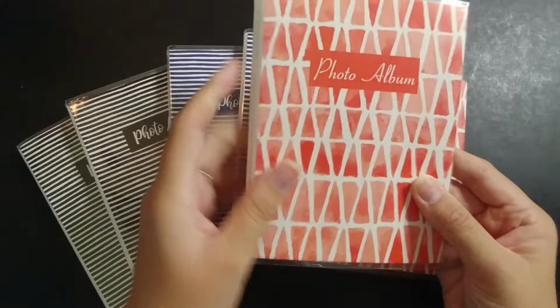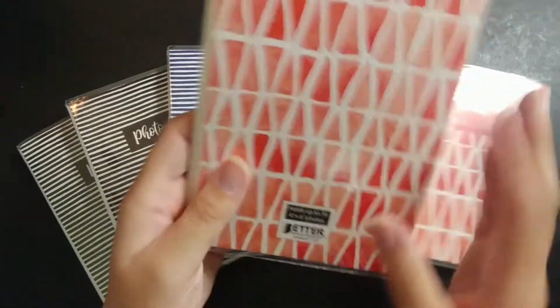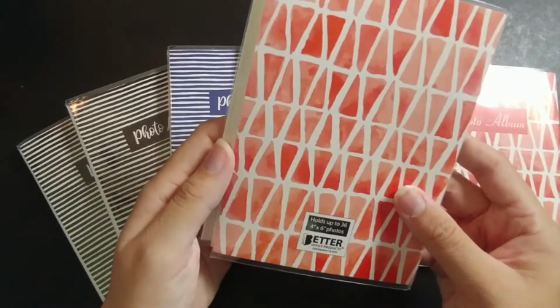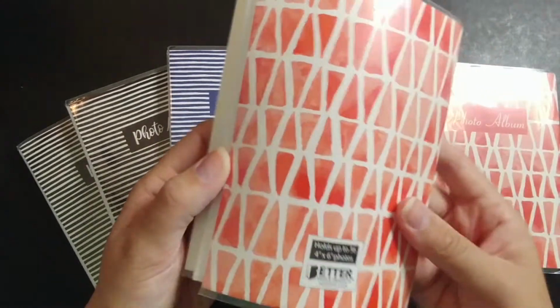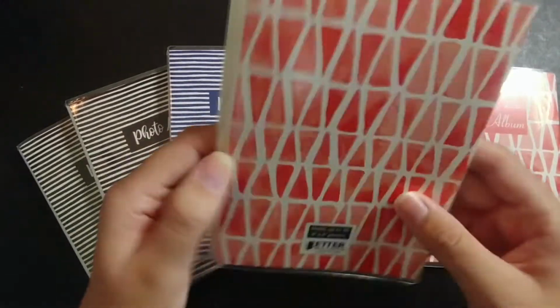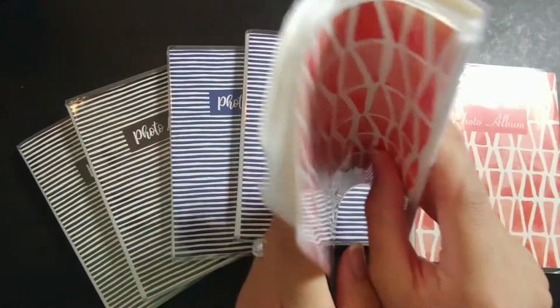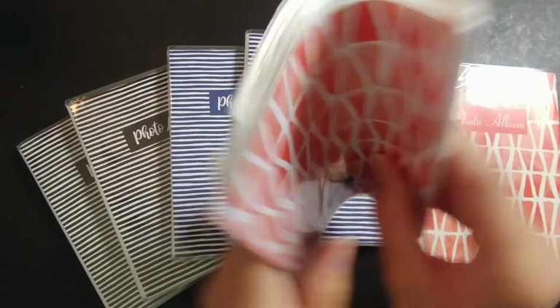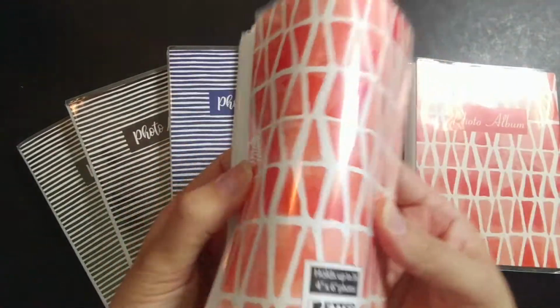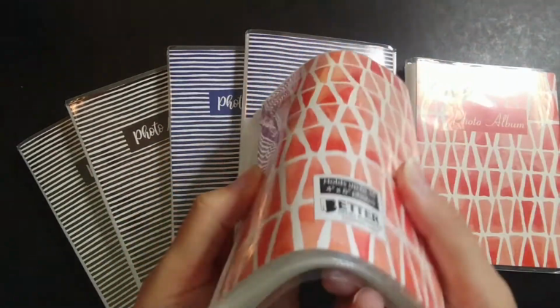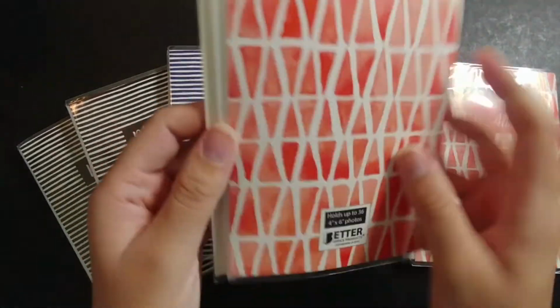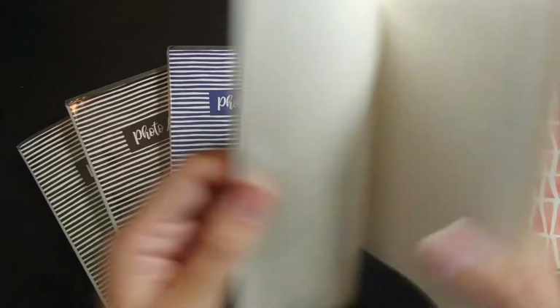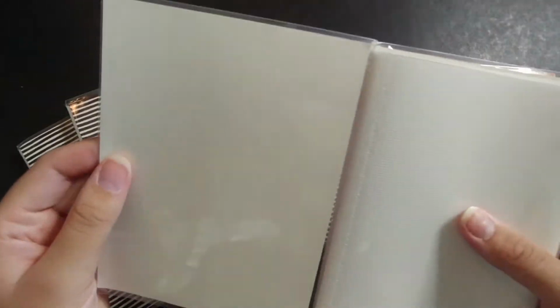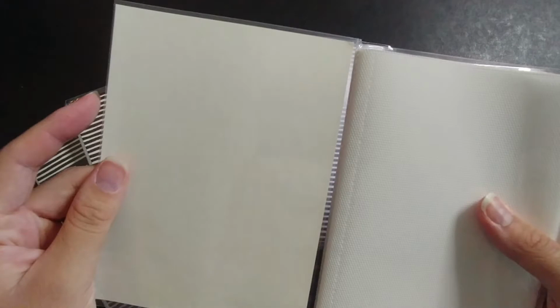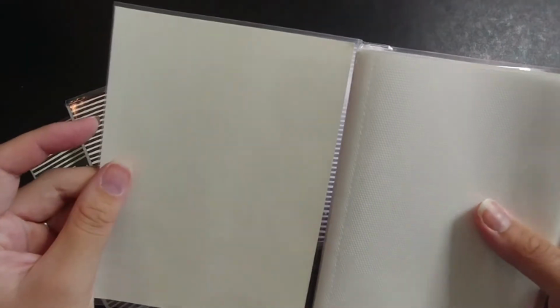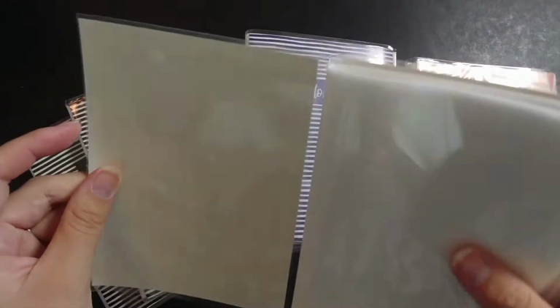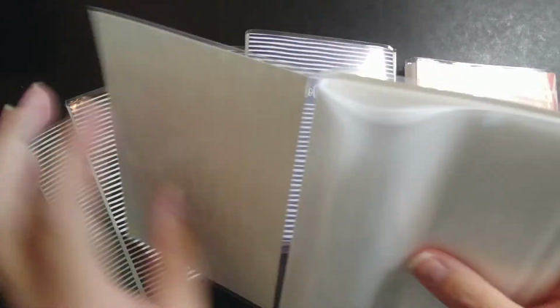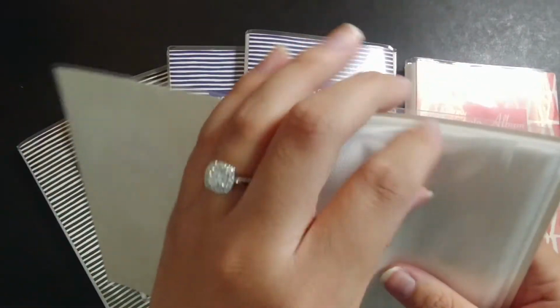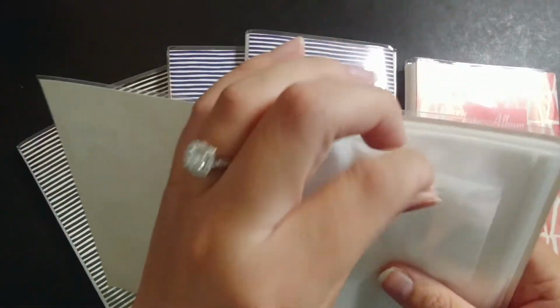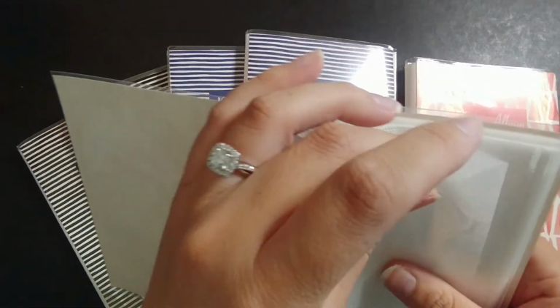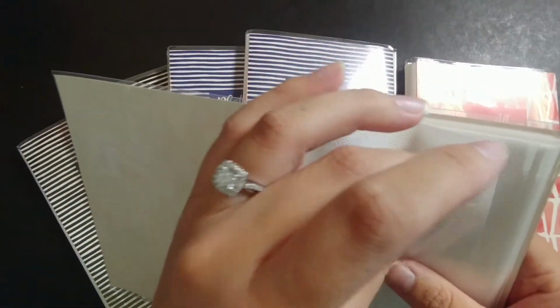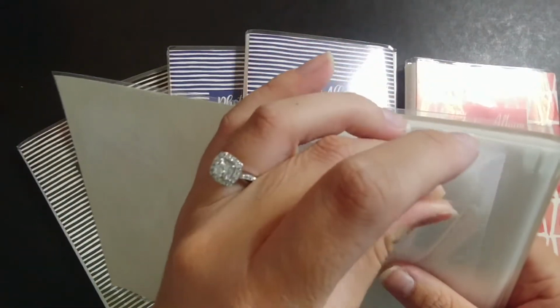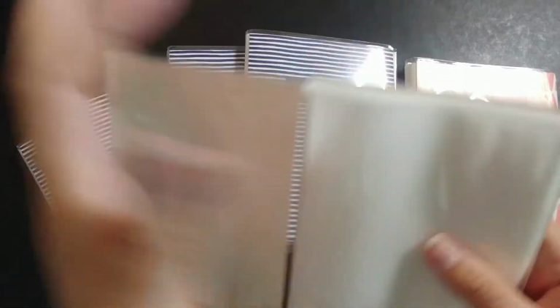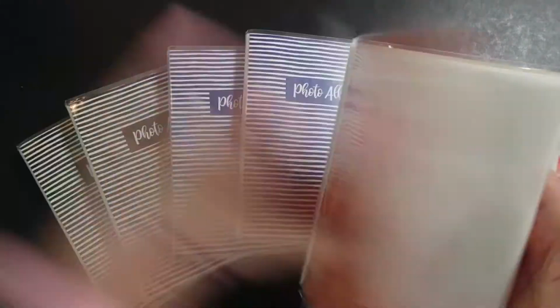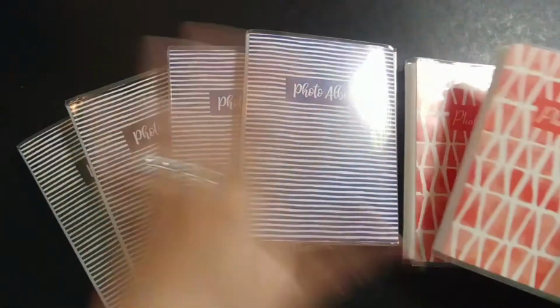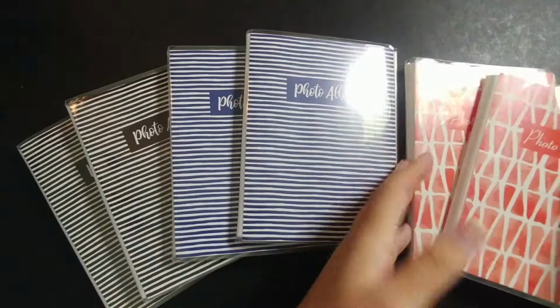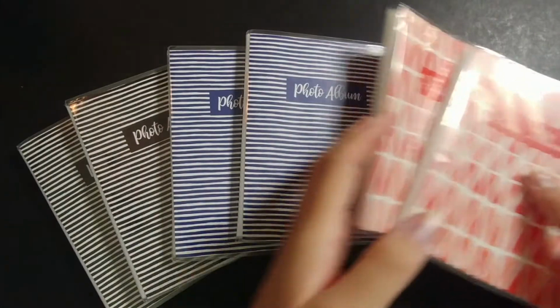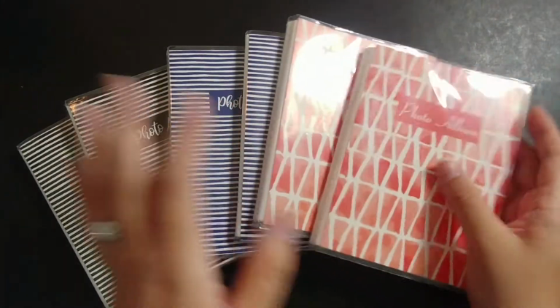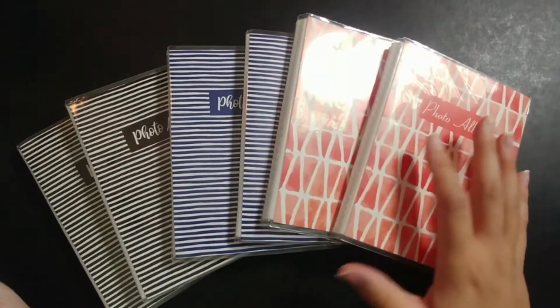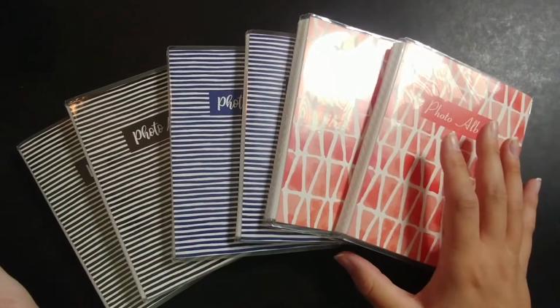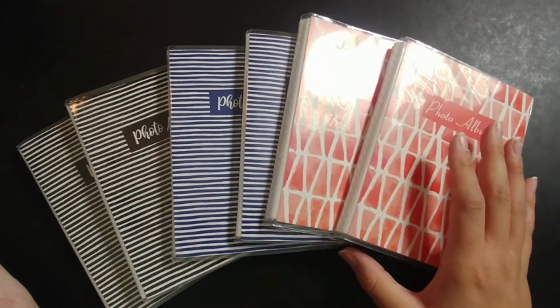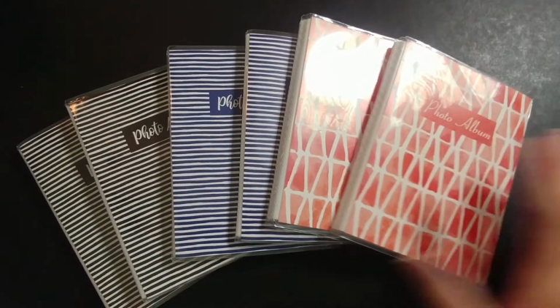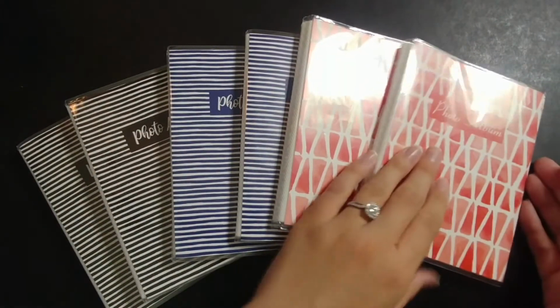I will say the quality is, as you can see, very flimsy, less than ideal, but this is kind of the storage system that I wanted. So we'll see how it goes.